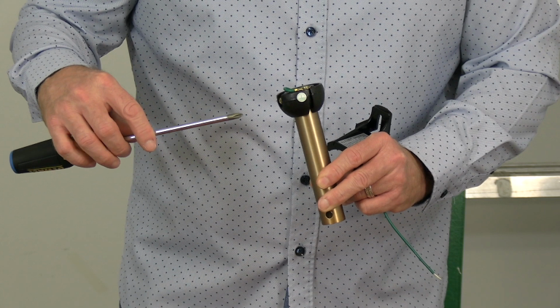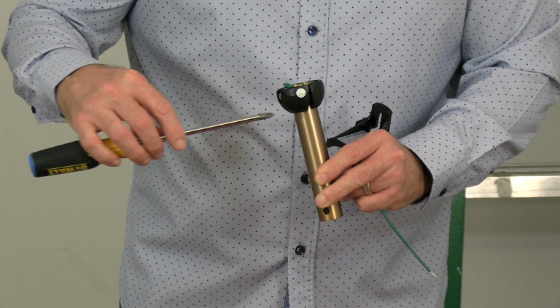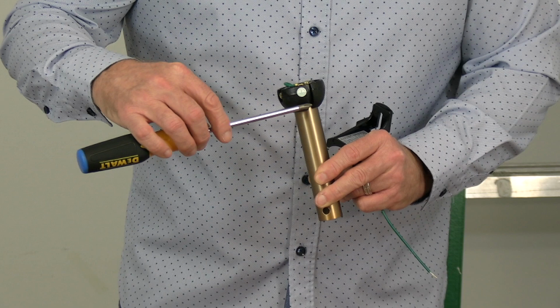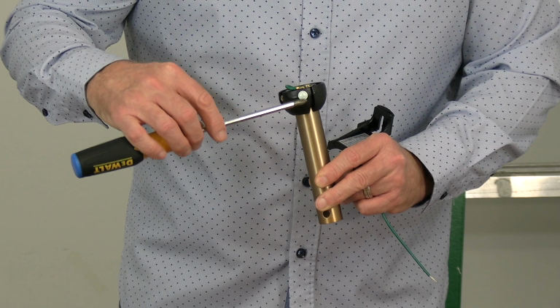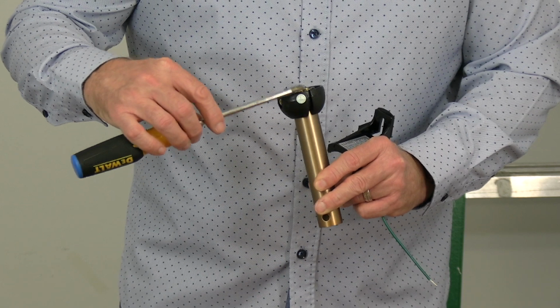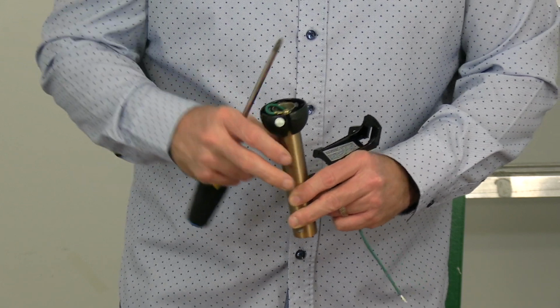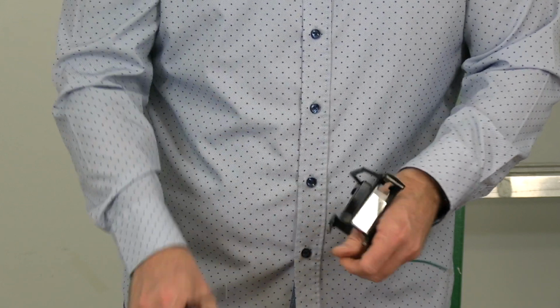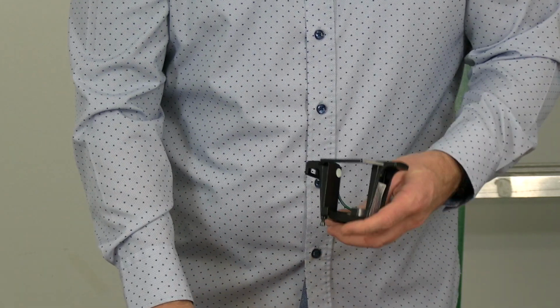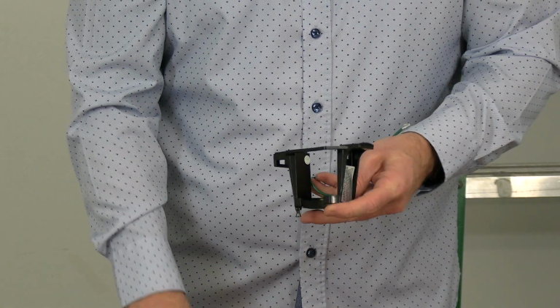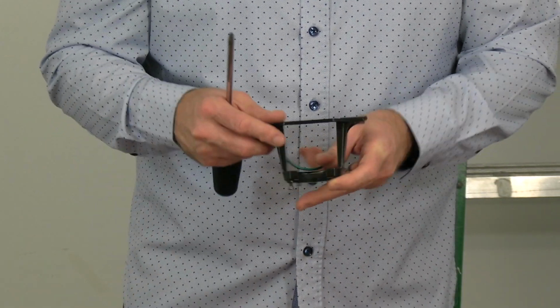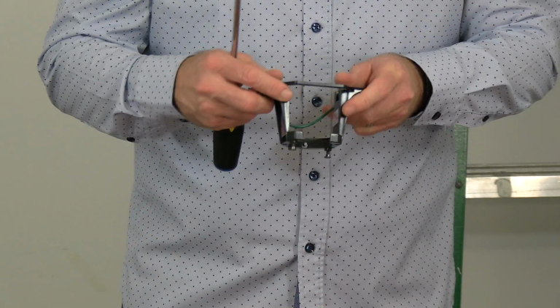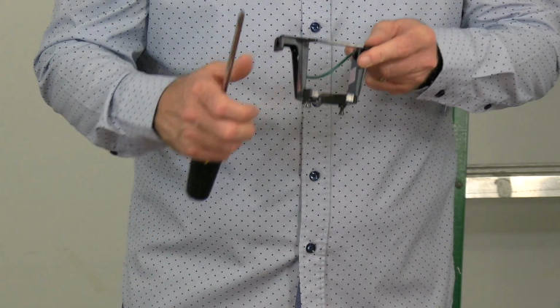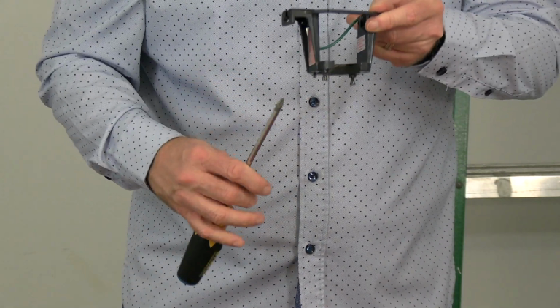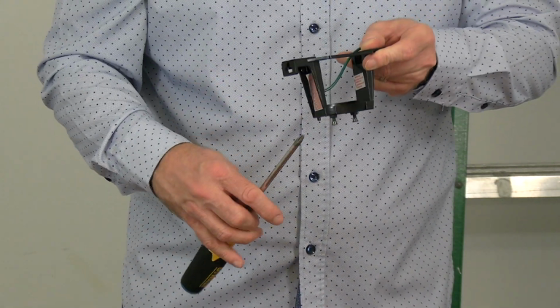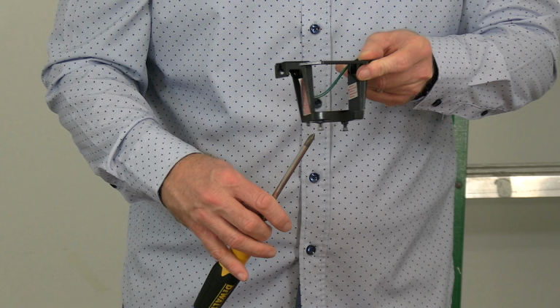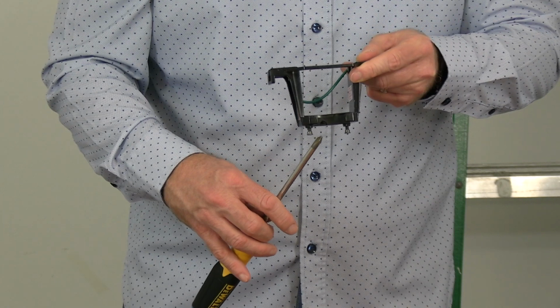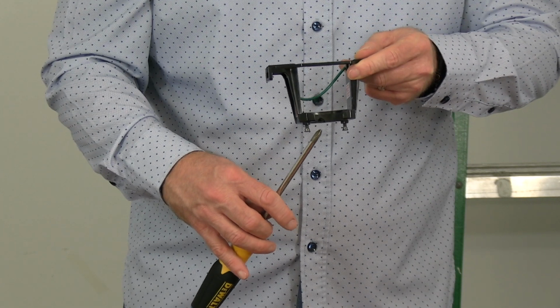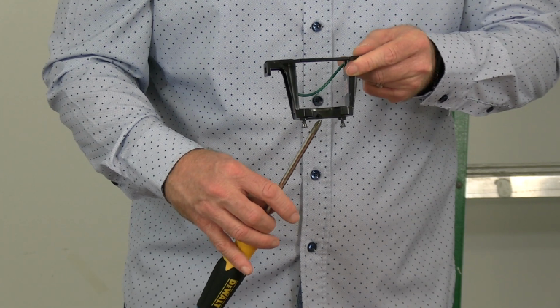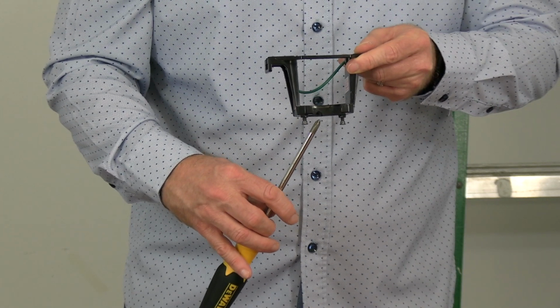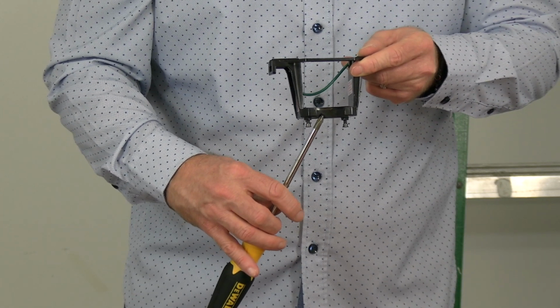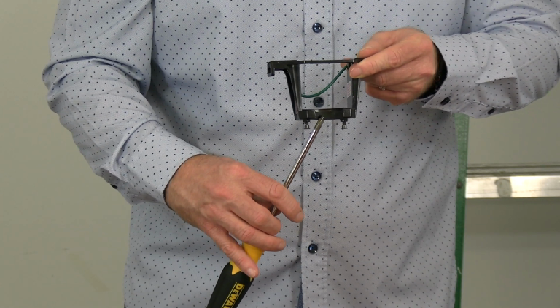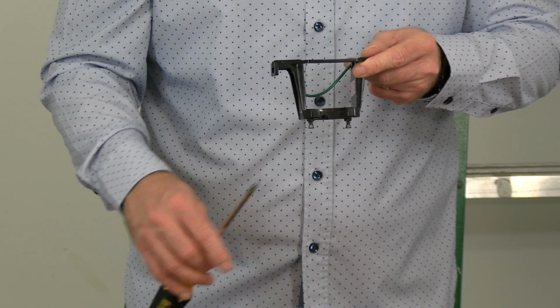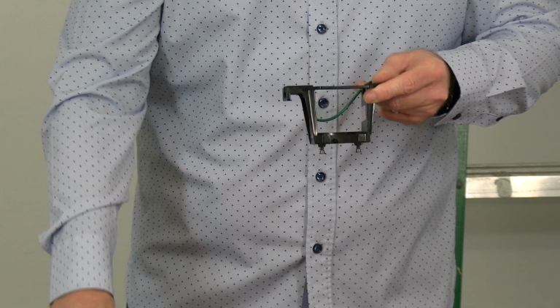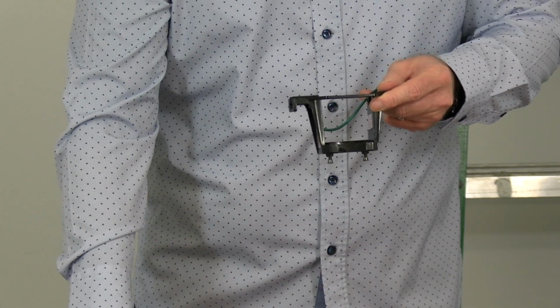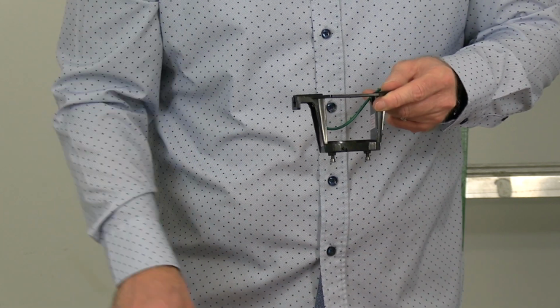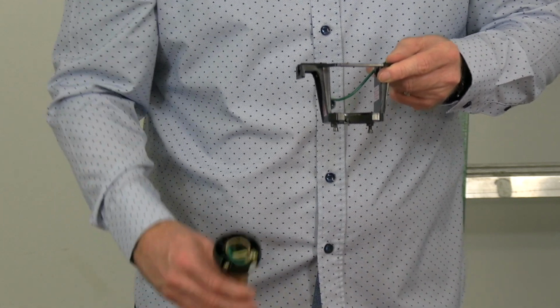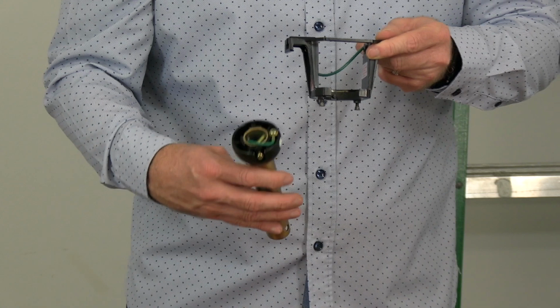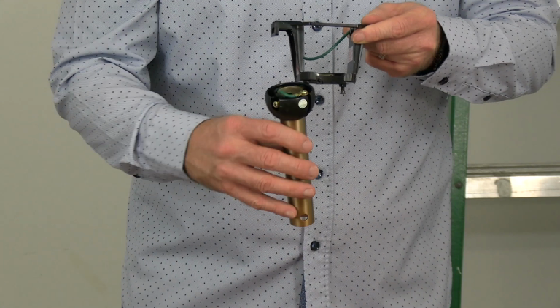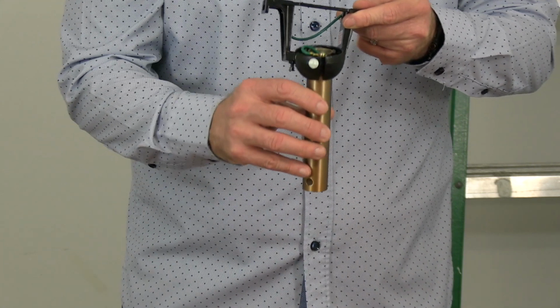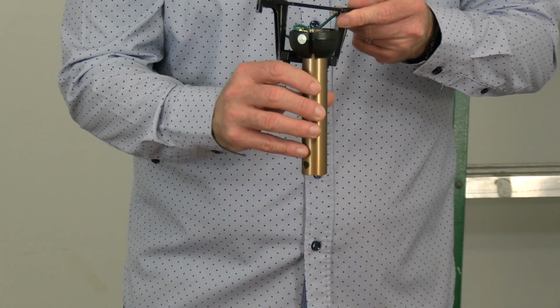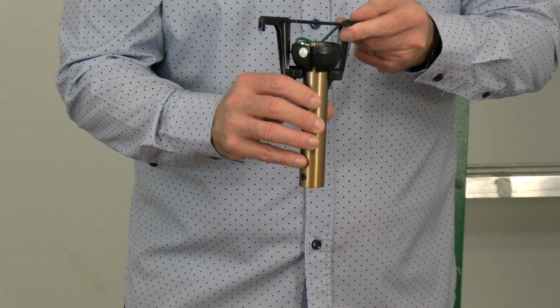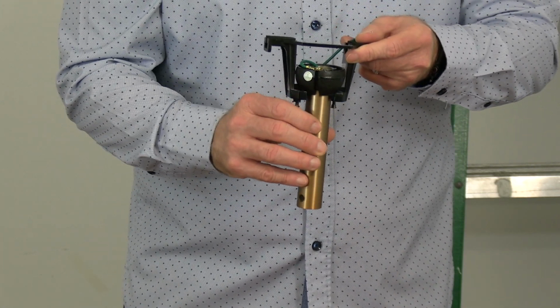Before hanging the fan, it's important to note the slot in the ball that will engage the tab in the mounting bracket. When hanging, you'll insert the ball into the mounting bracket and then rotate the fan assembly until you feel the slot engage the tab. This is just a close up demonstration.